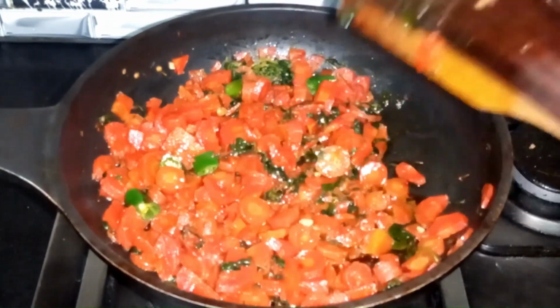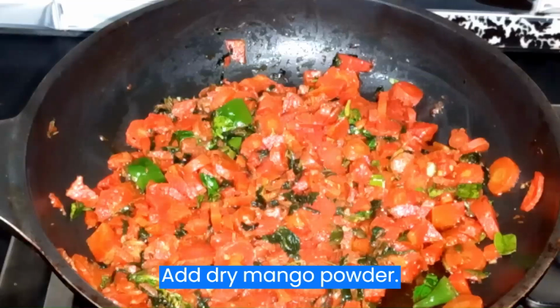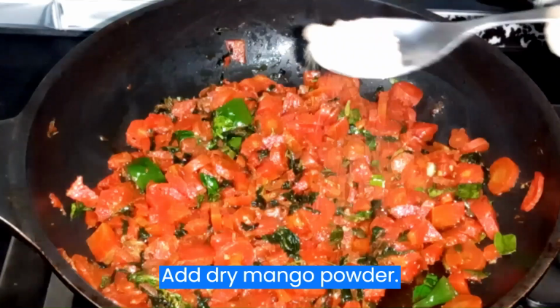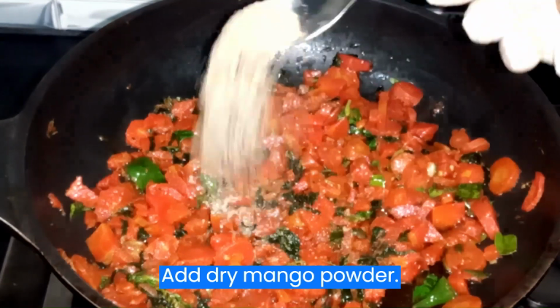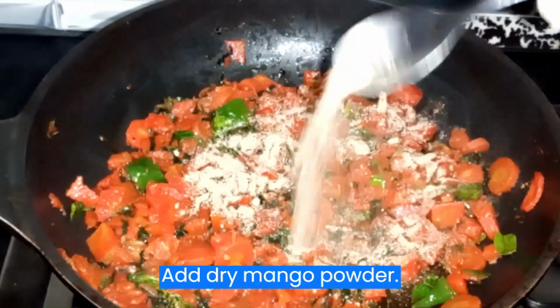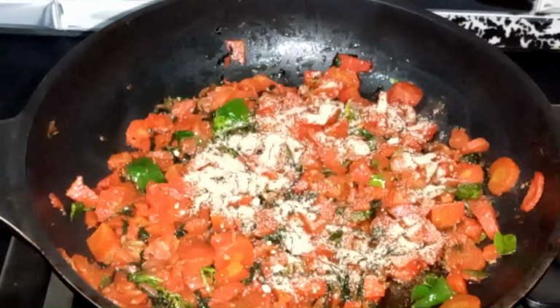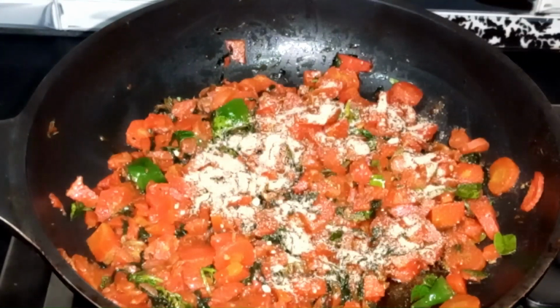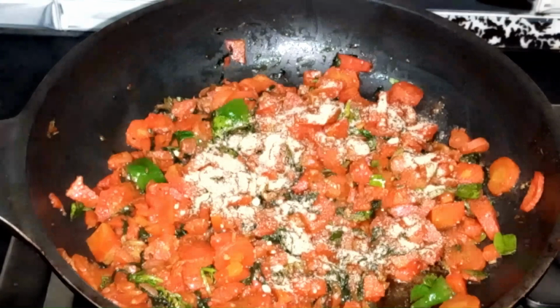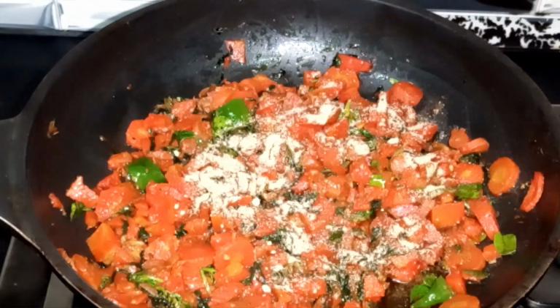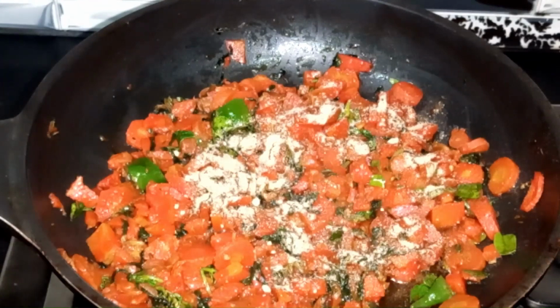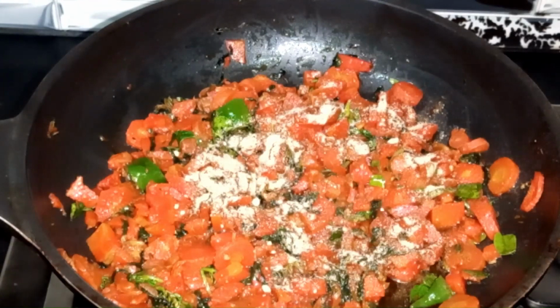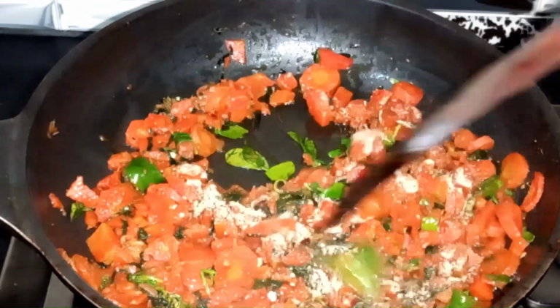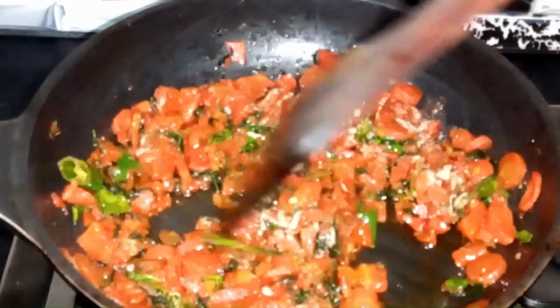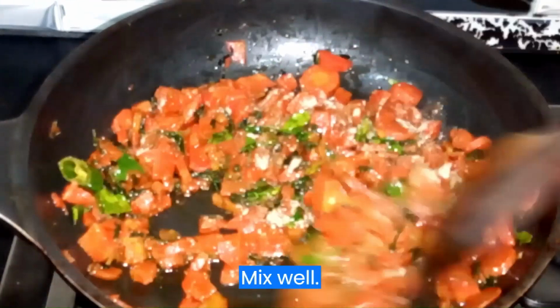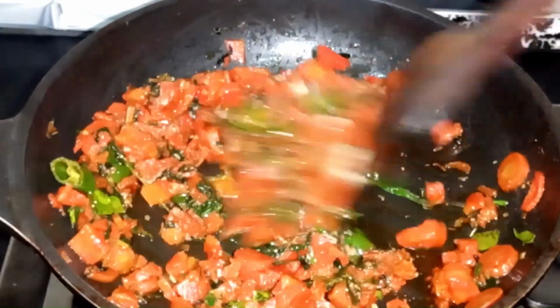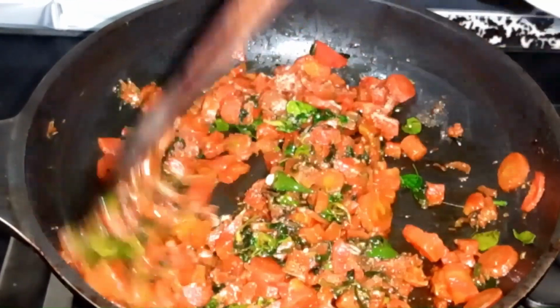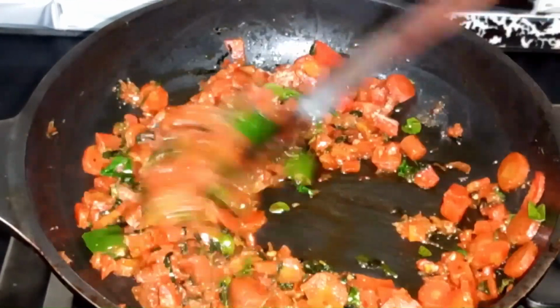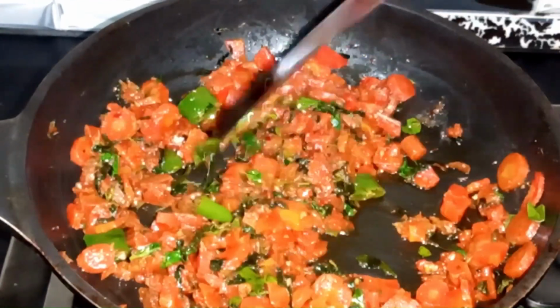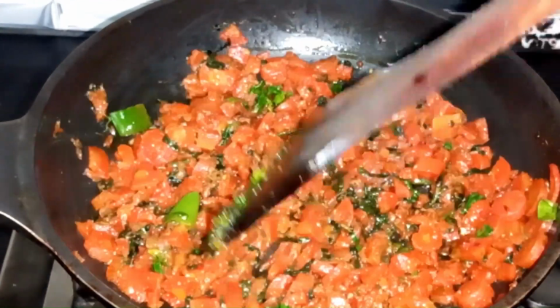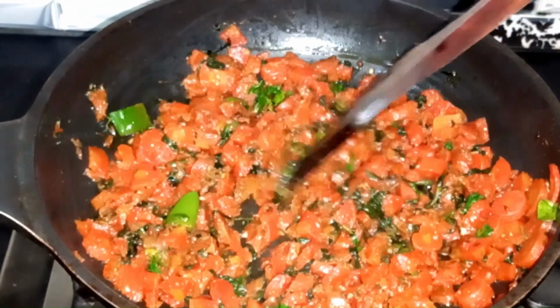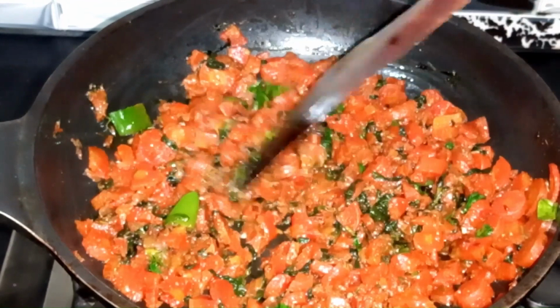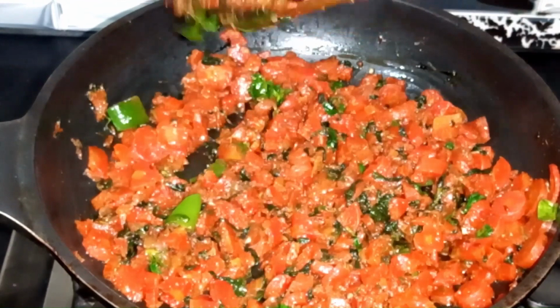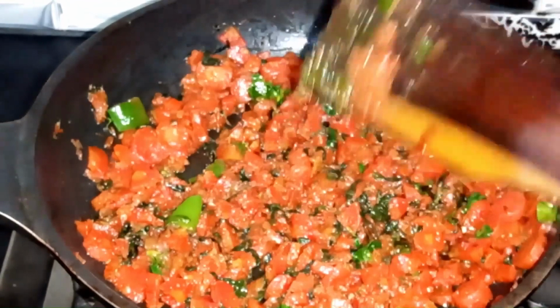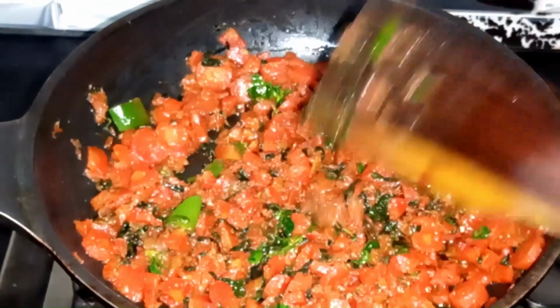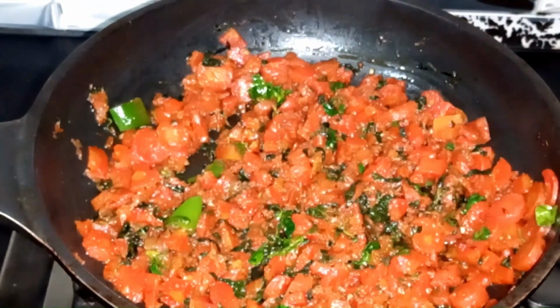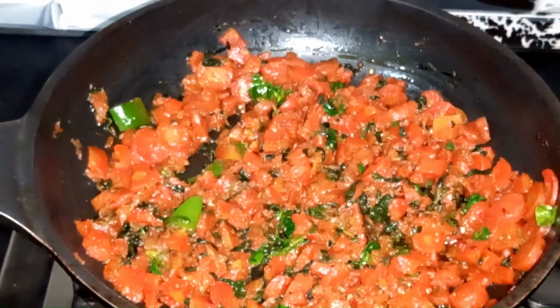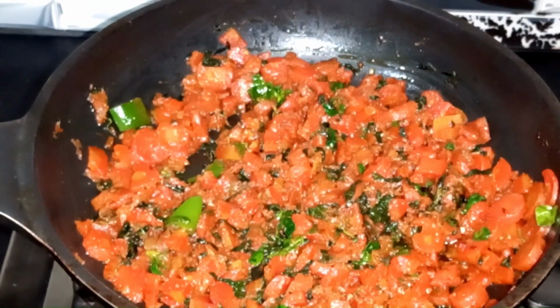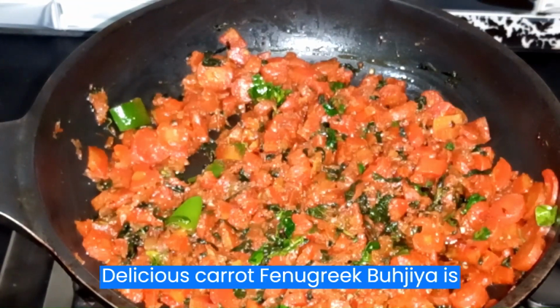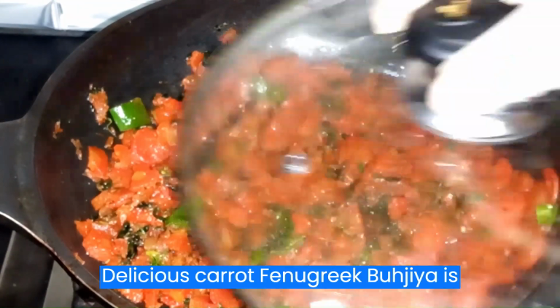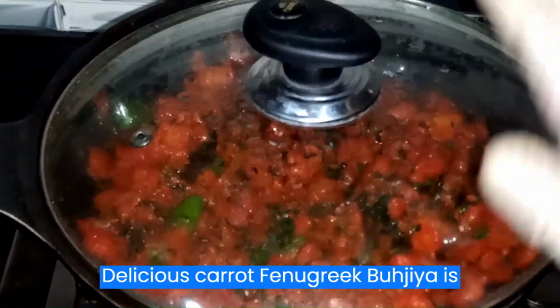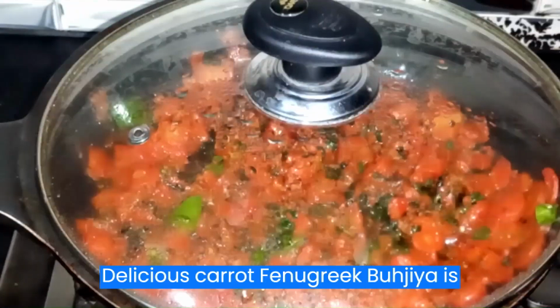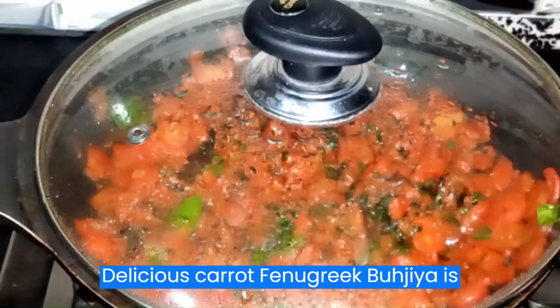Add dry mango powder. Mix well. Delicious carrot fenugreek bujia is ready.